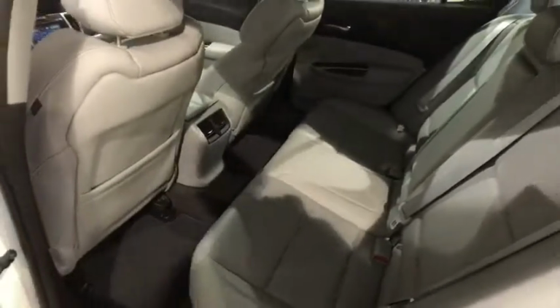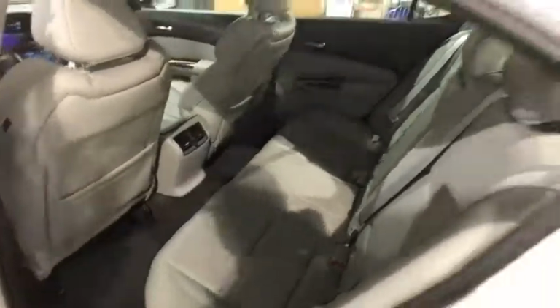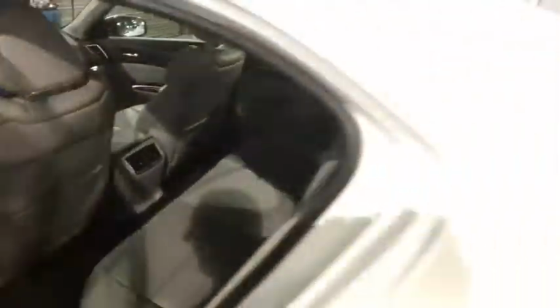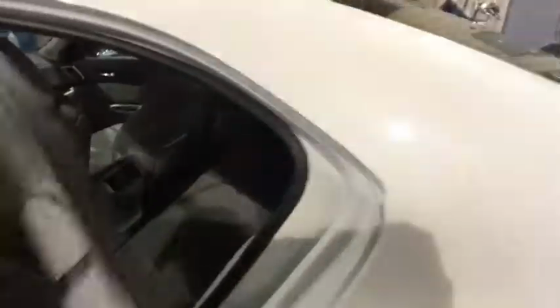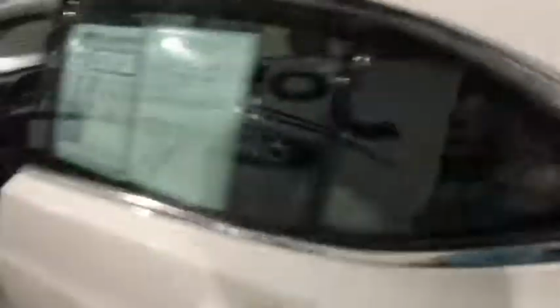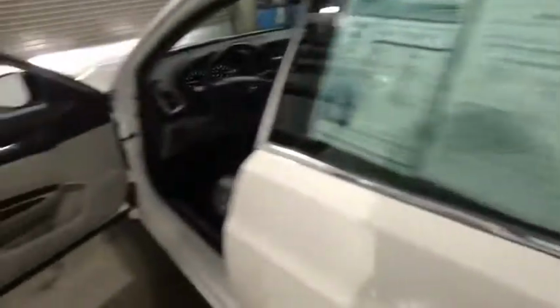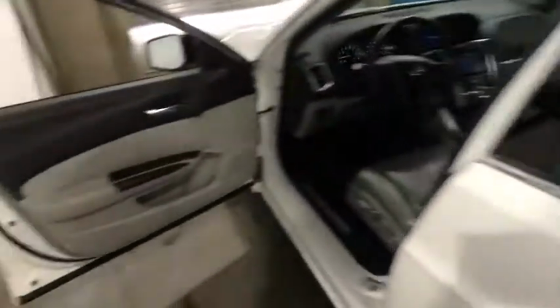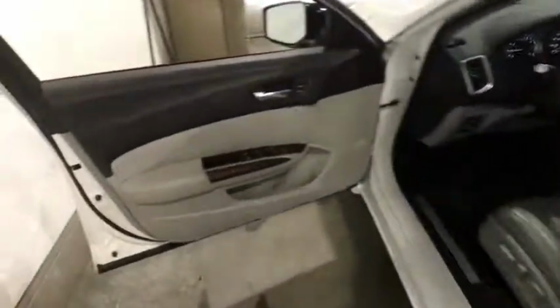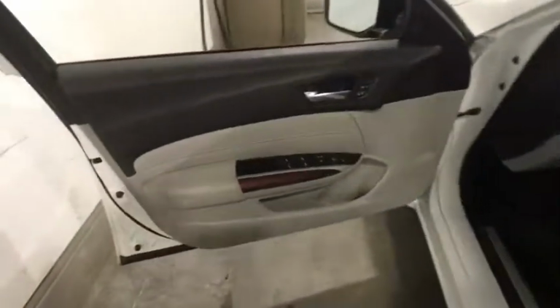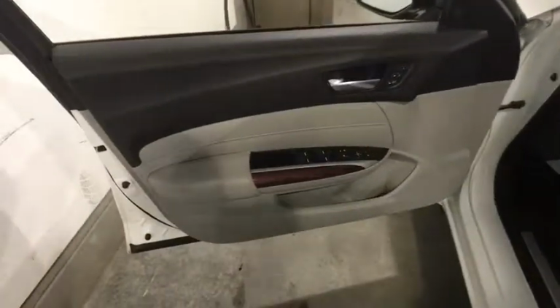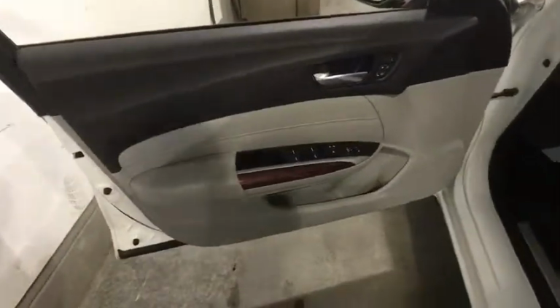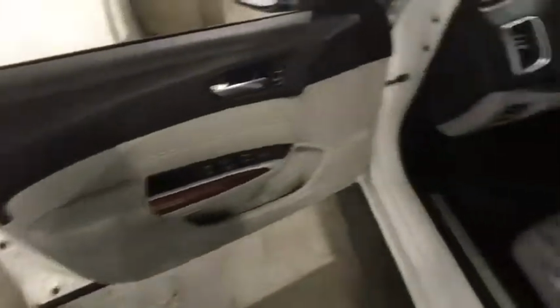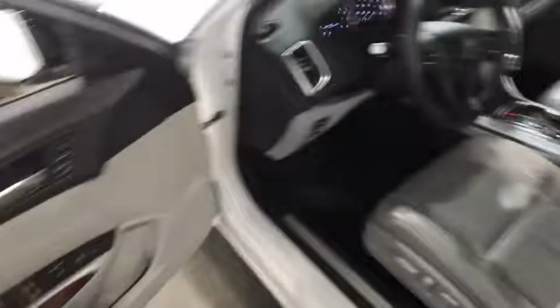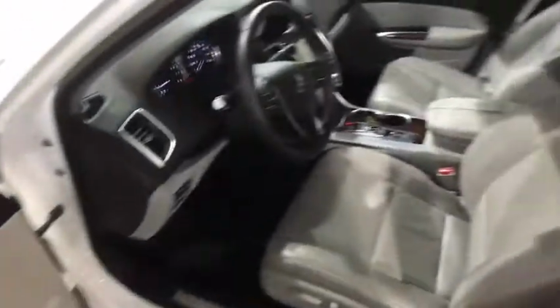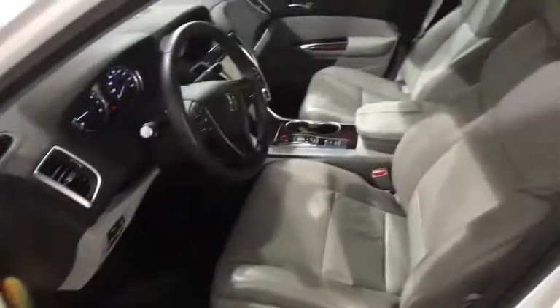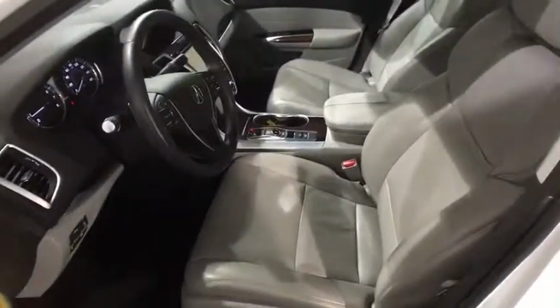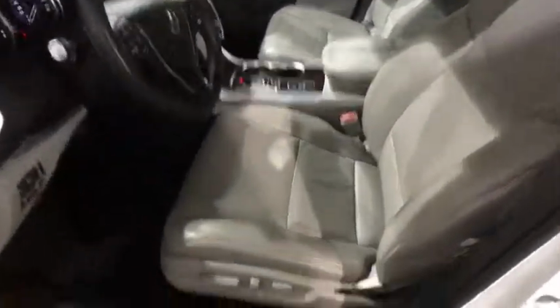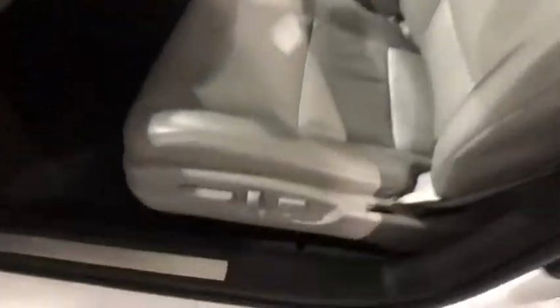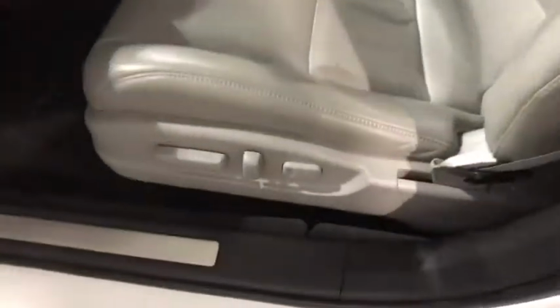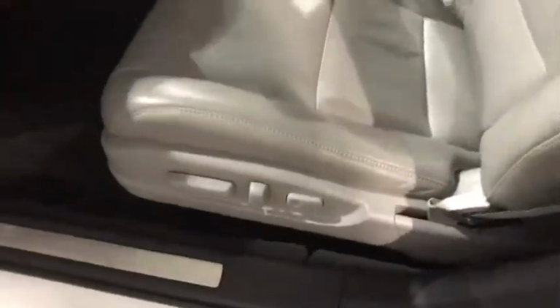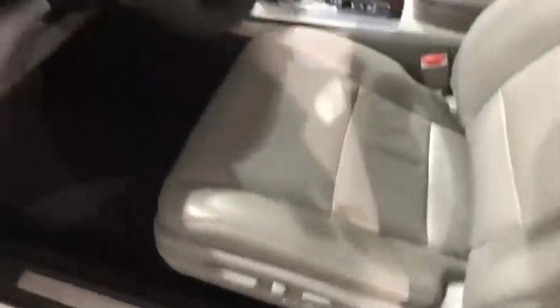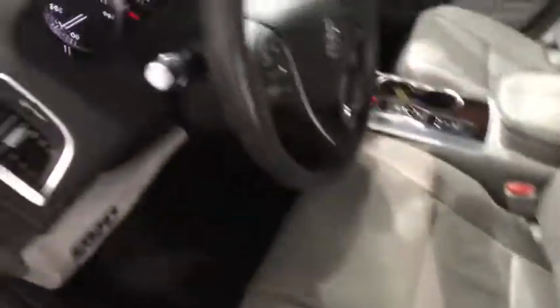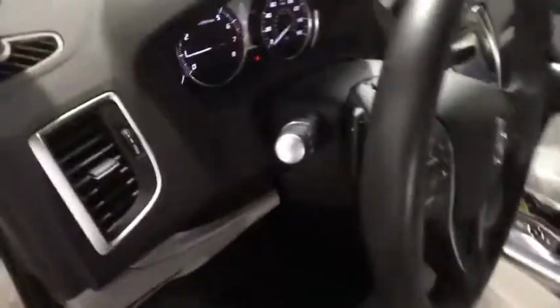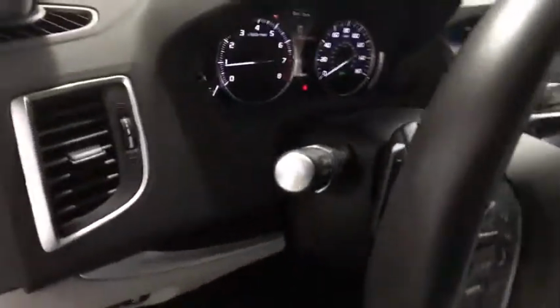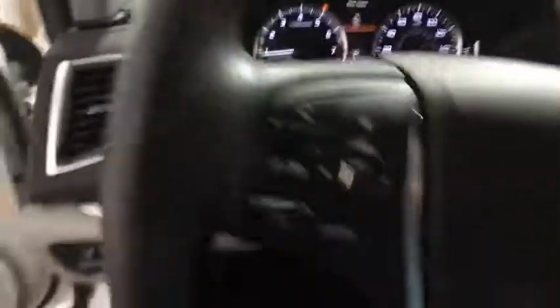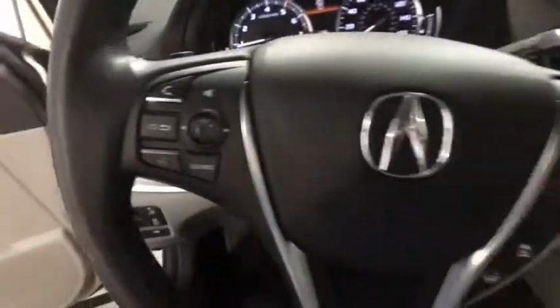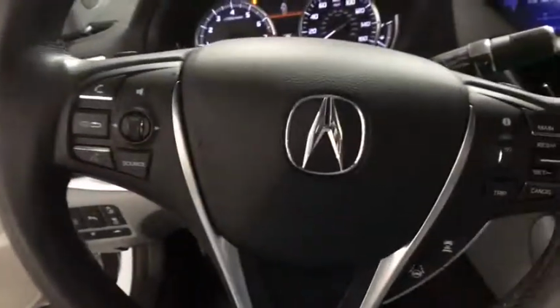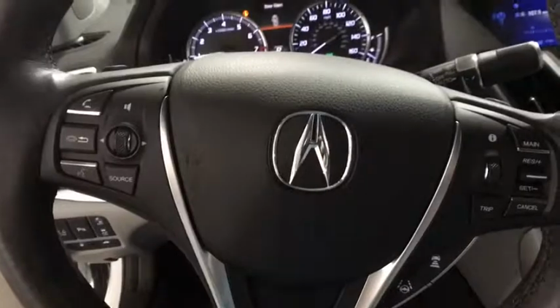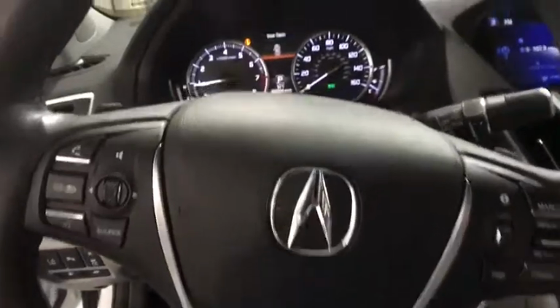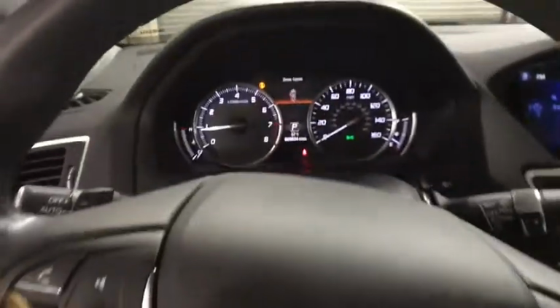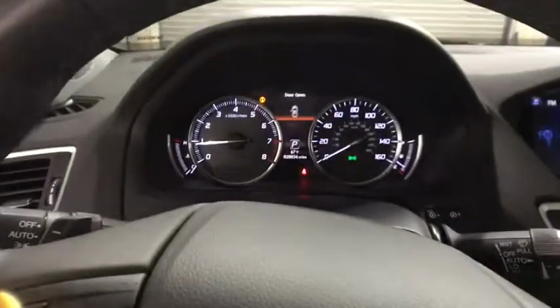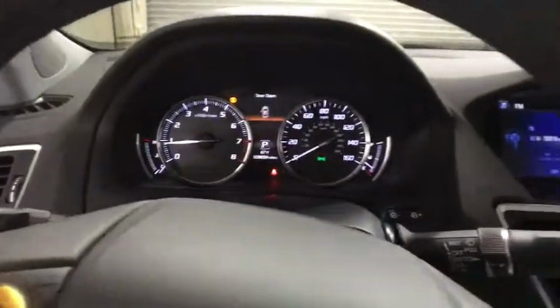This vehicle has less than 30,000 miles. Here are some of this vehicle's great options: power passenger seat, keyless entry, navigation system, heated seats, traction control.